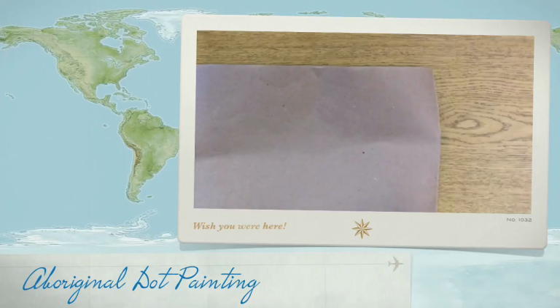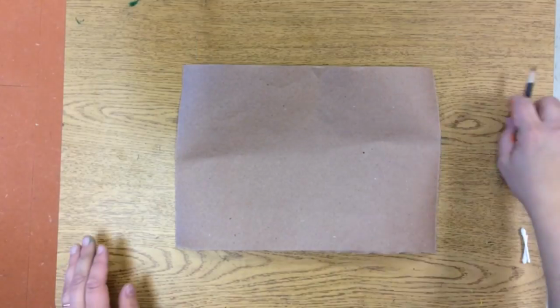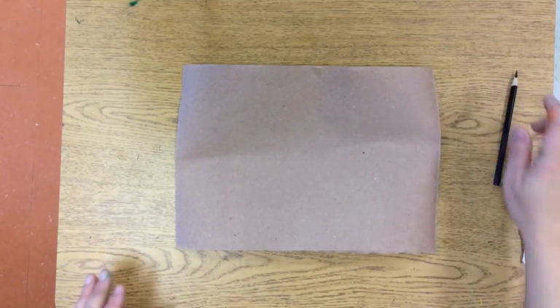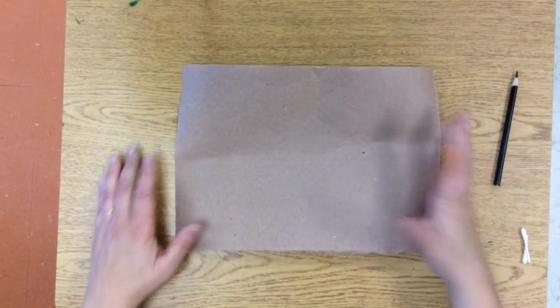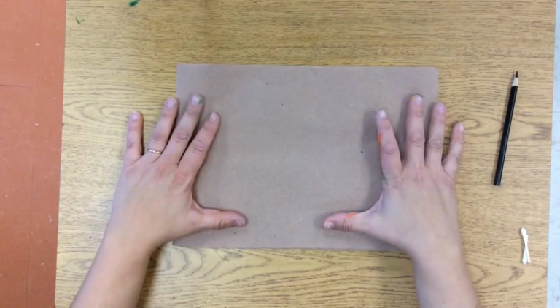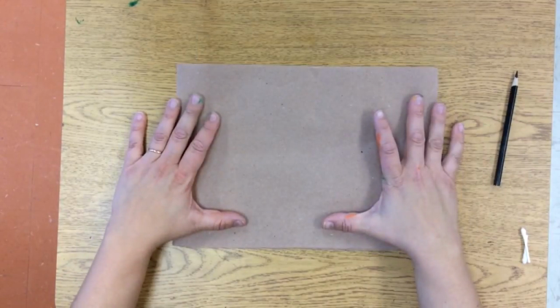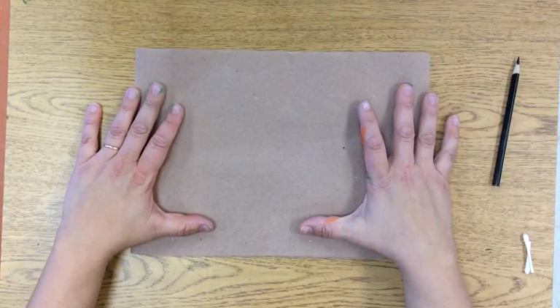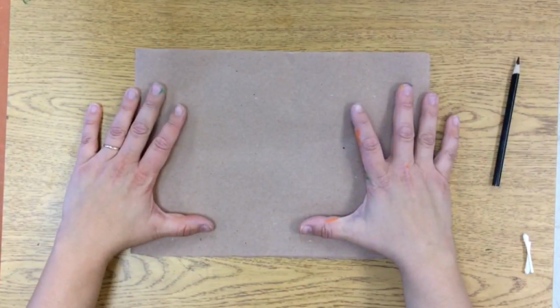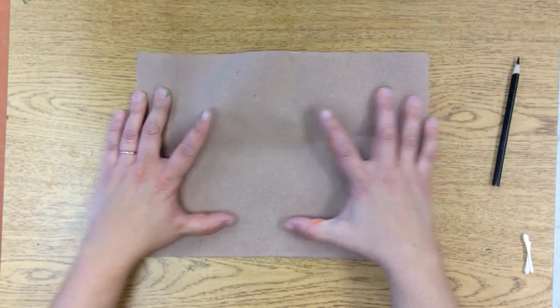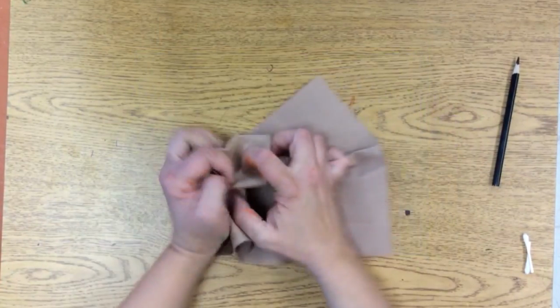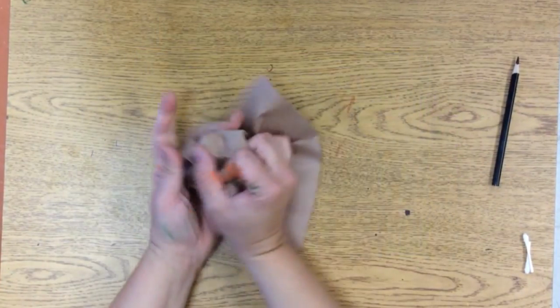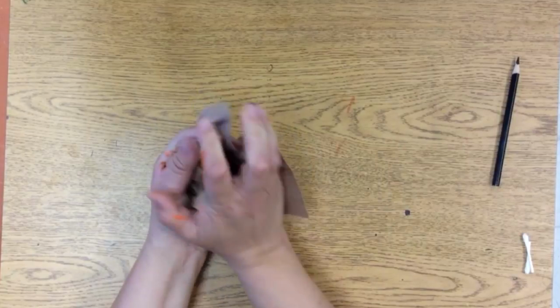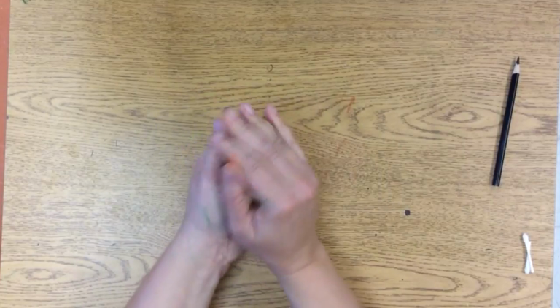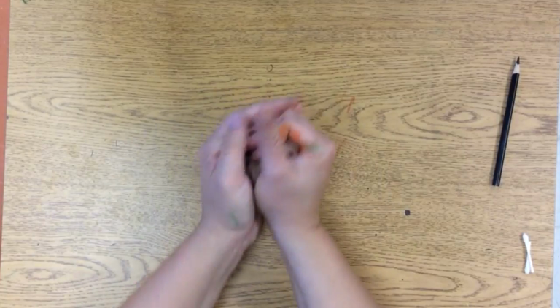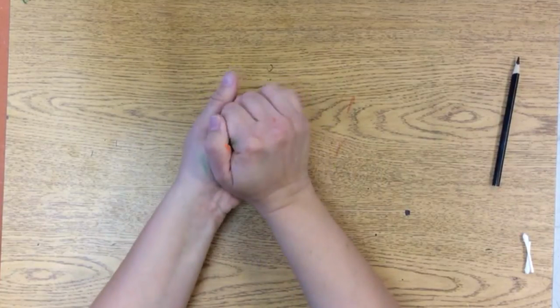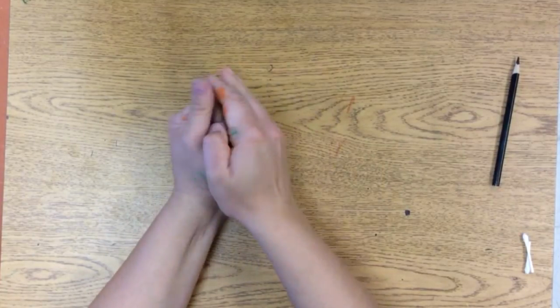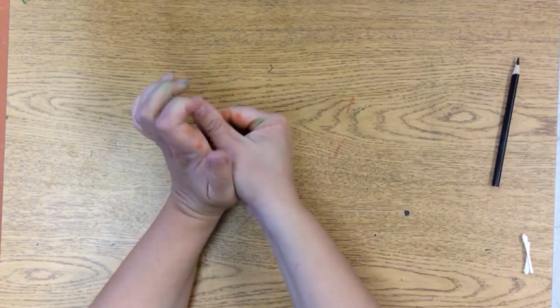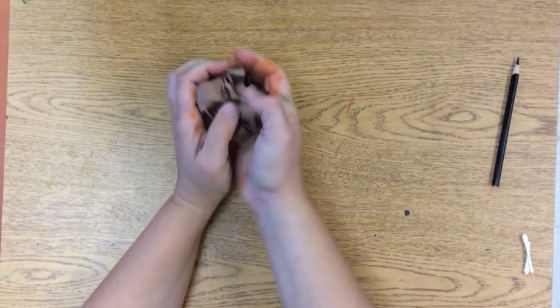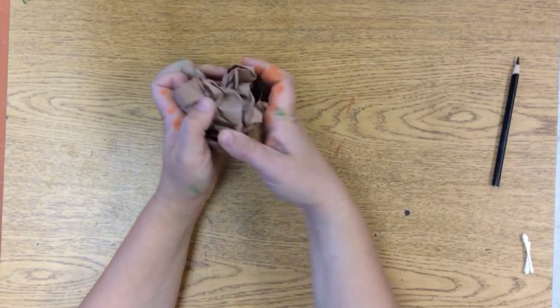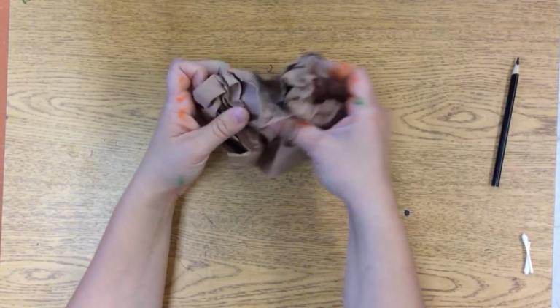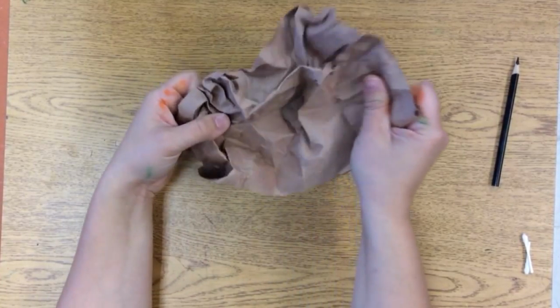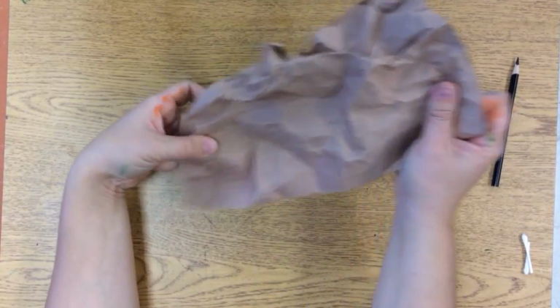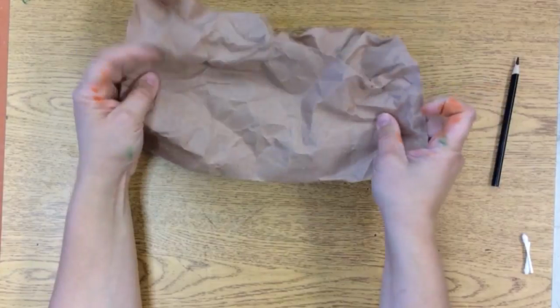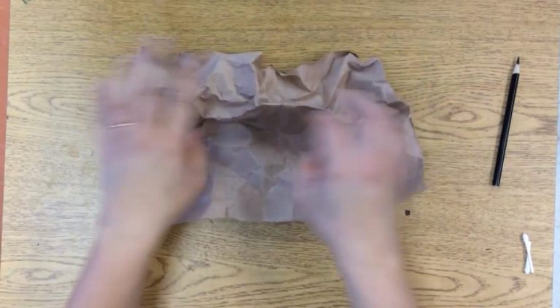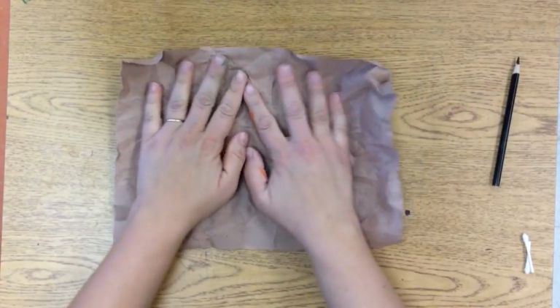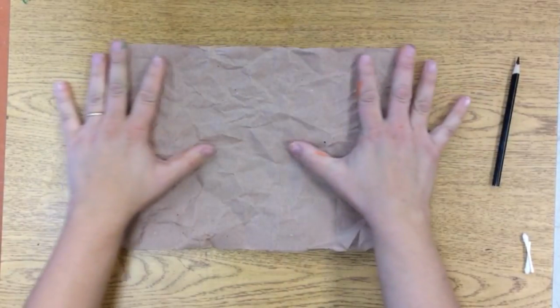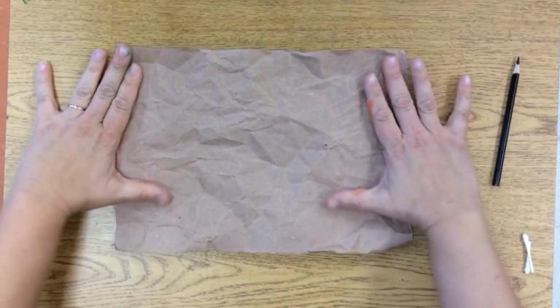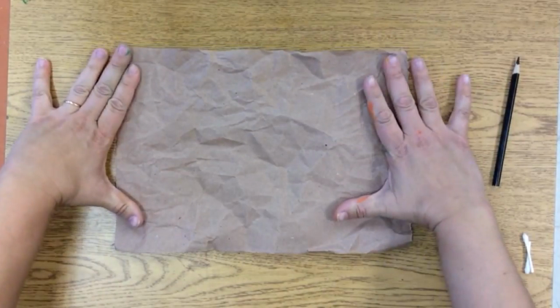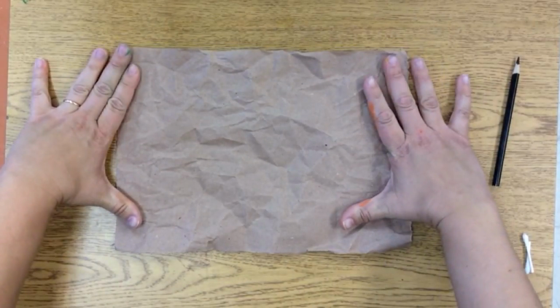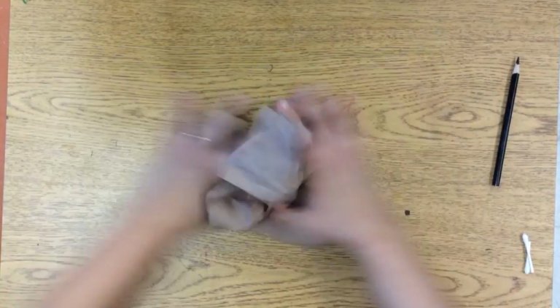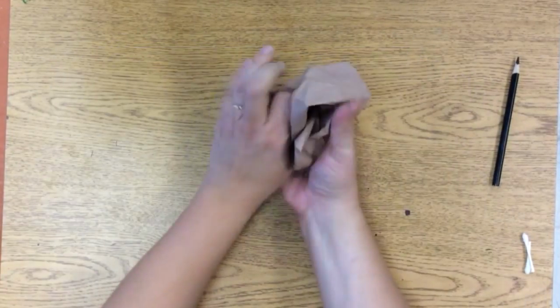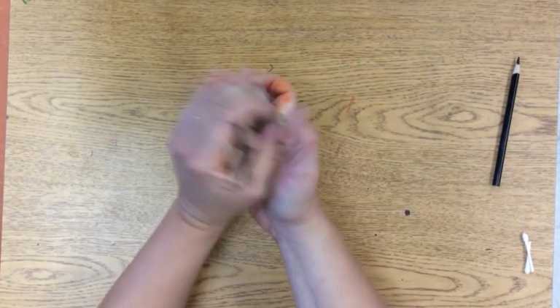All right, the first thing we're going to do is take this nice flat paper and crinkle it all up! Crinkle, crinkle, crinkle, crinkle, crinkle it all up. And then very carefully flatten it back out. And if it tears a little bit, that's okay, but try not to let it tear.